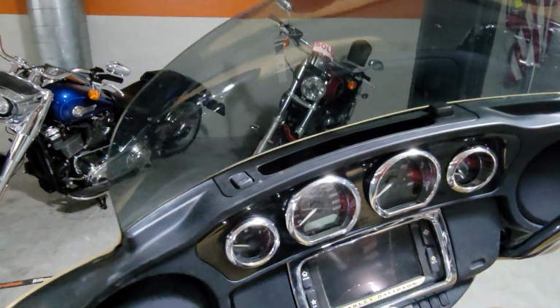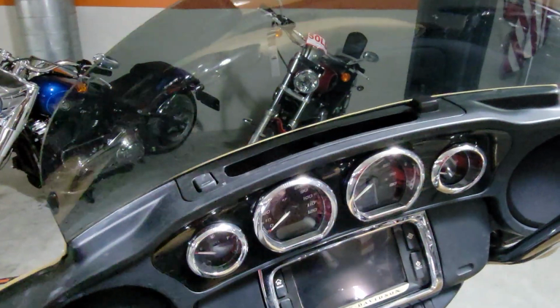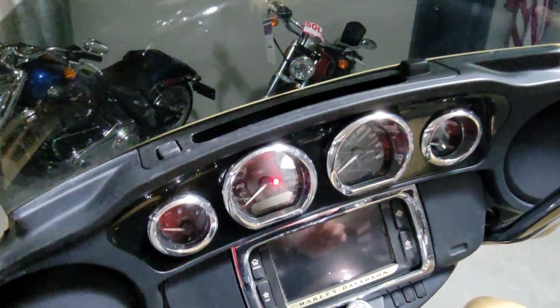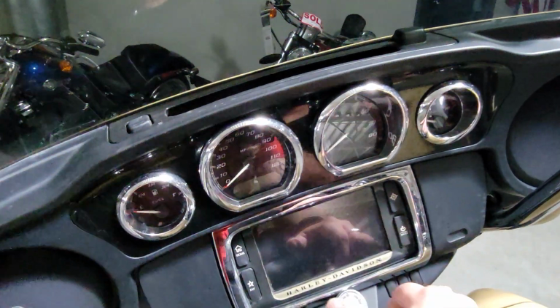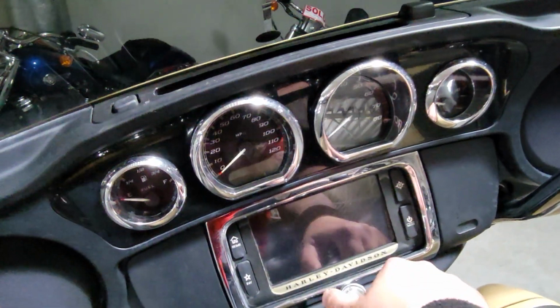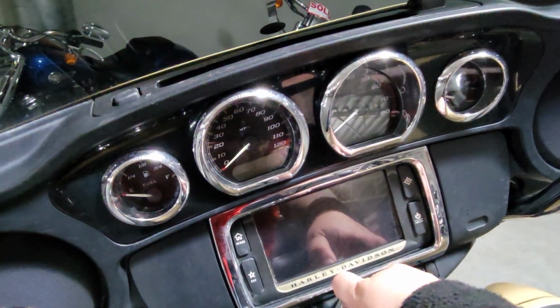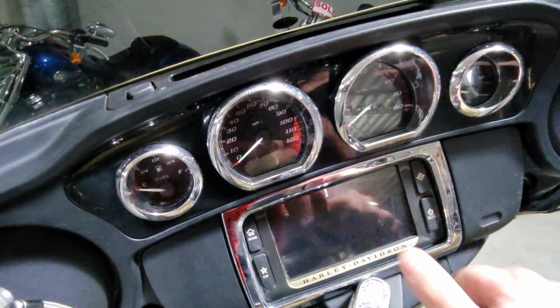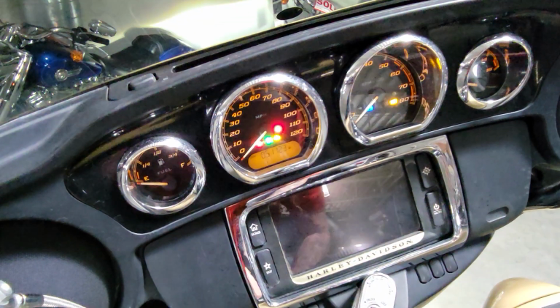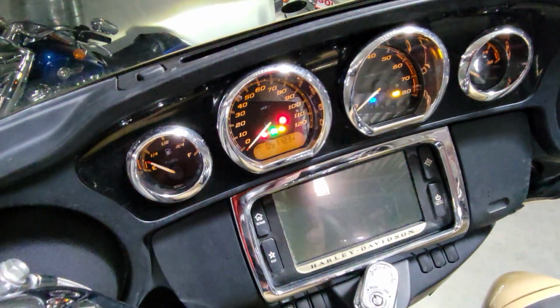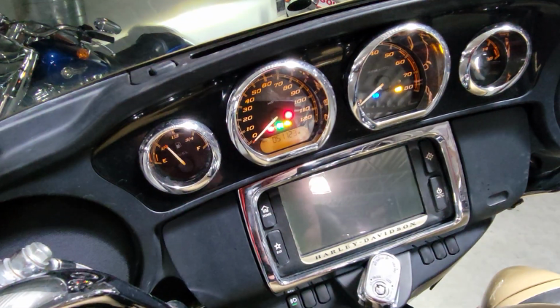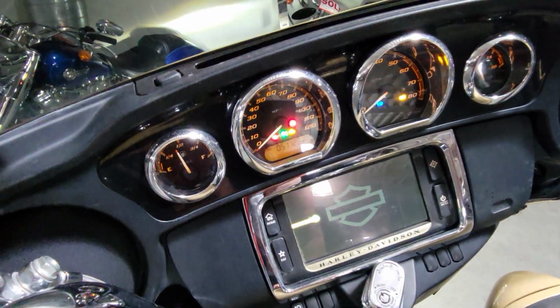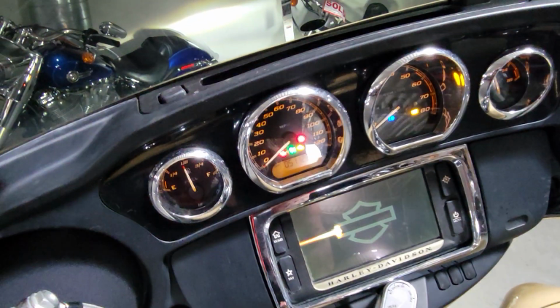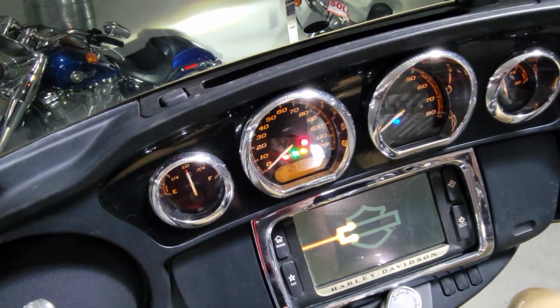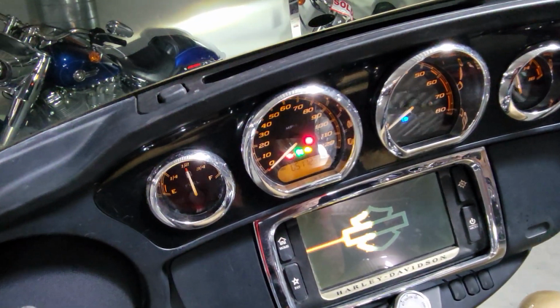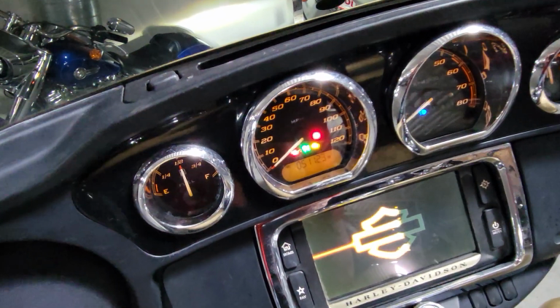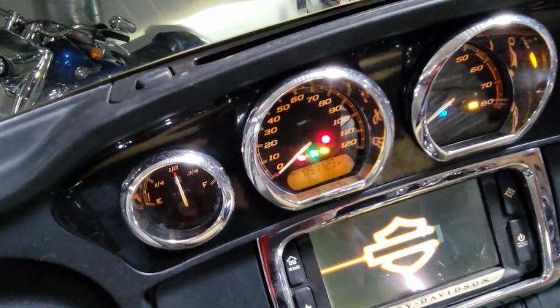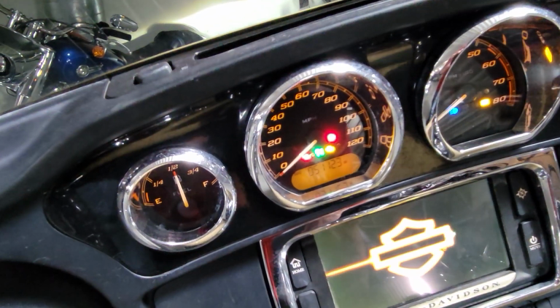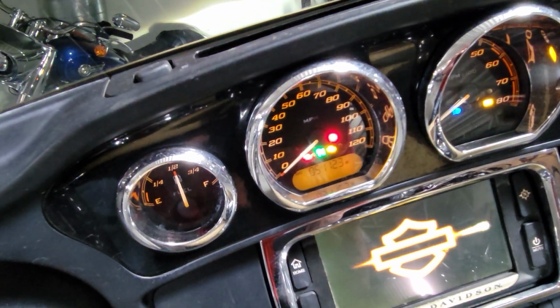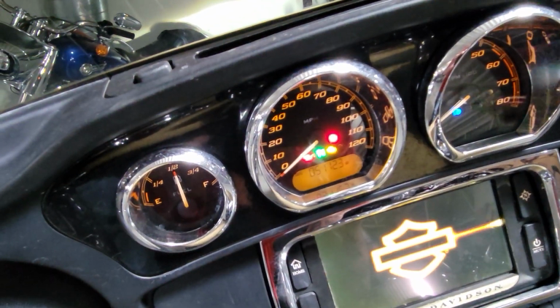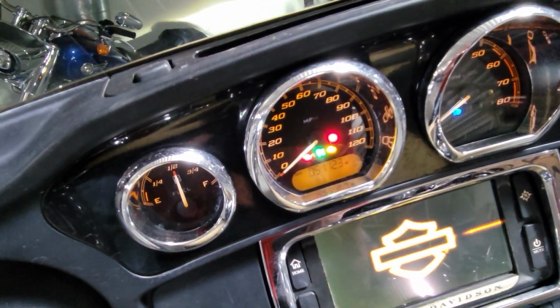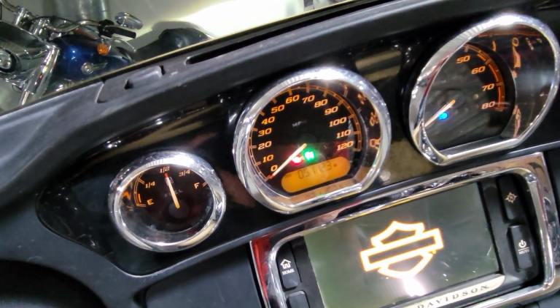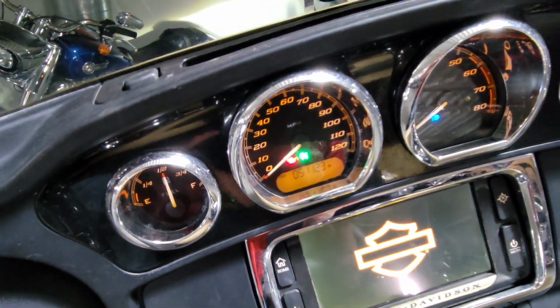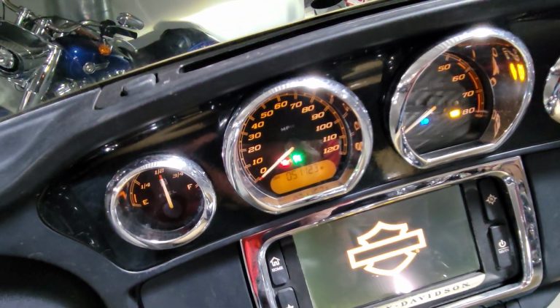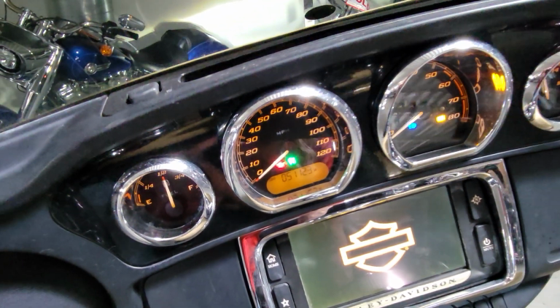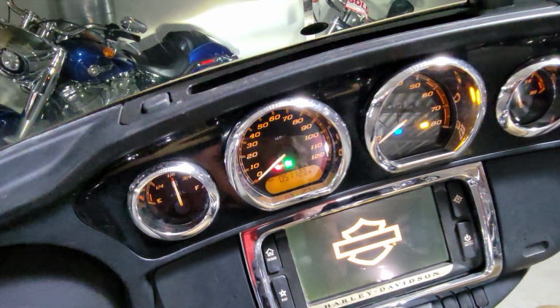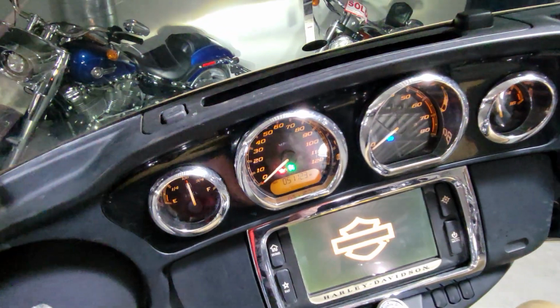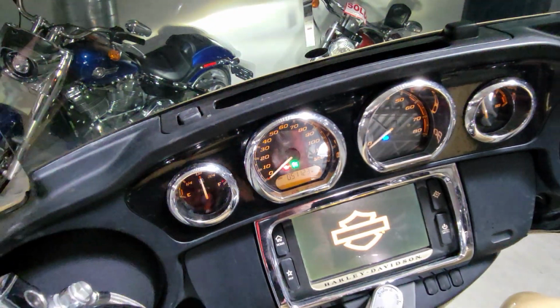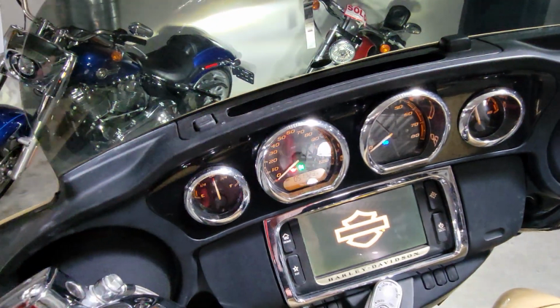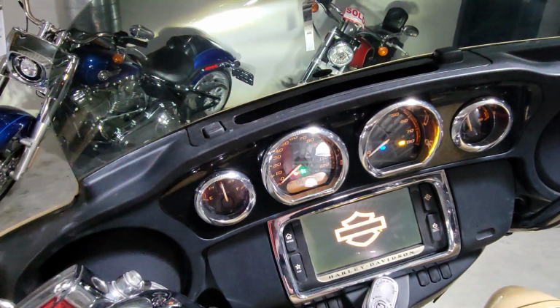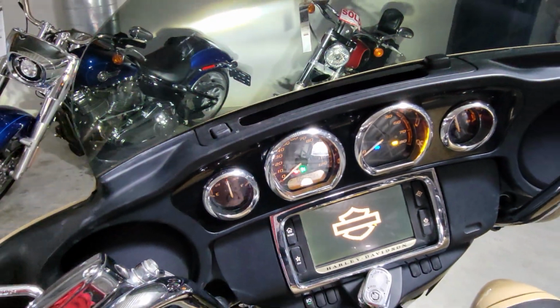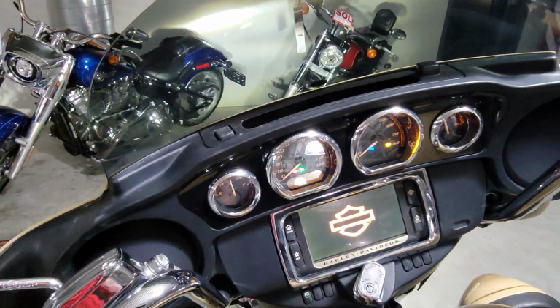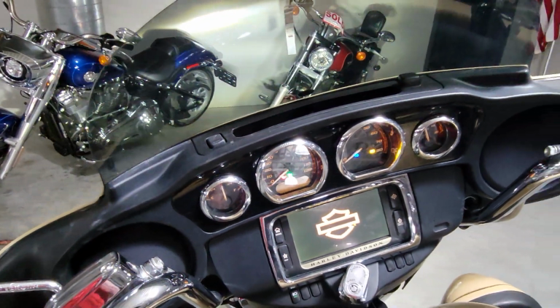This motorcycle as it sits on our floor has 51,123 miles on it.